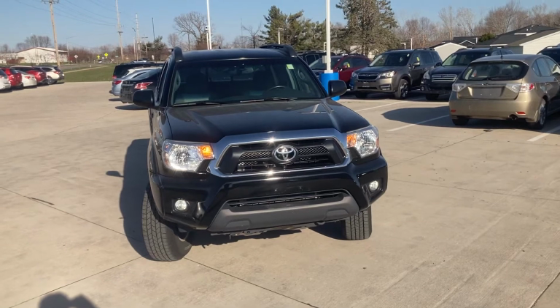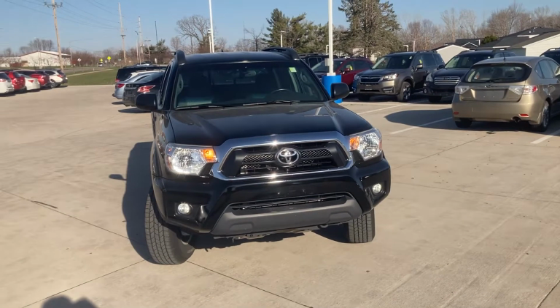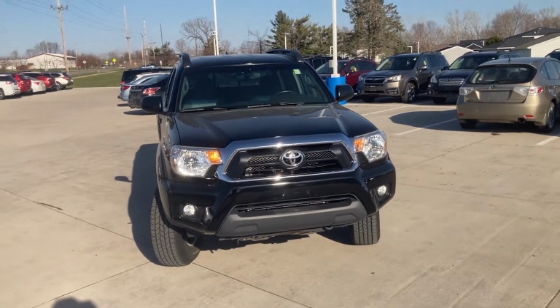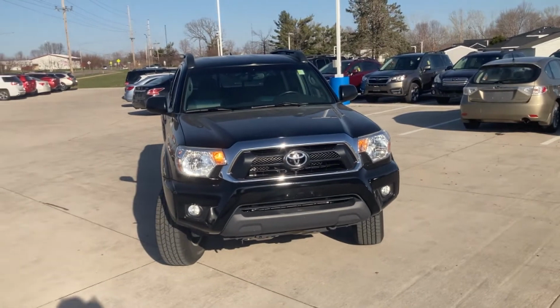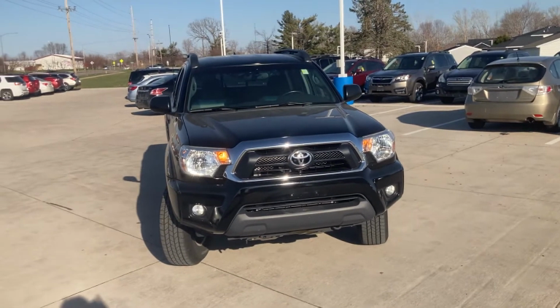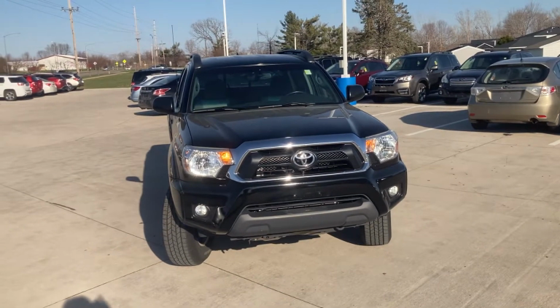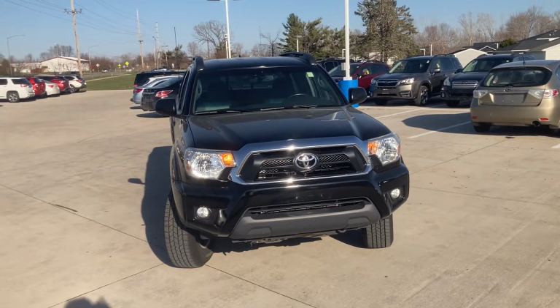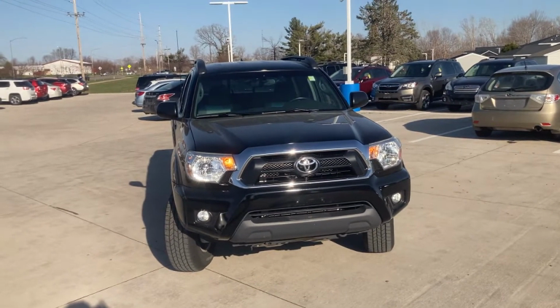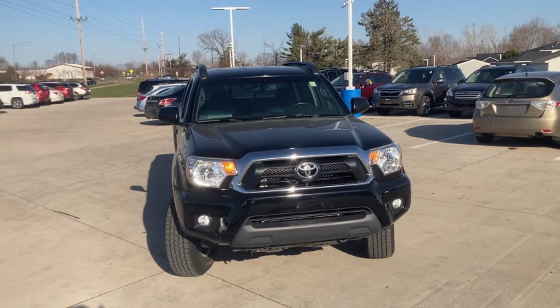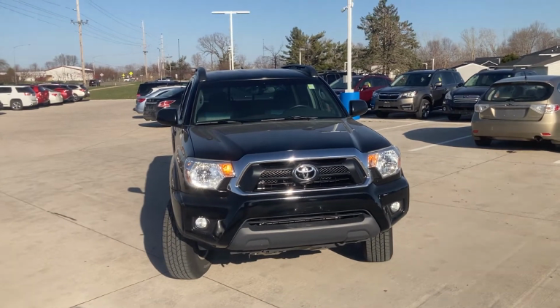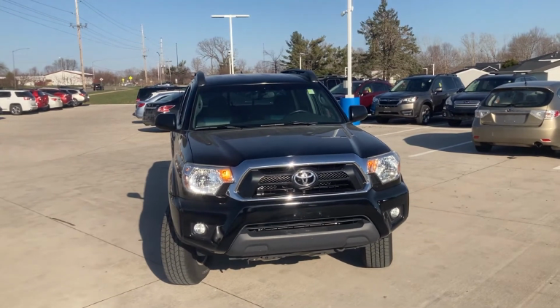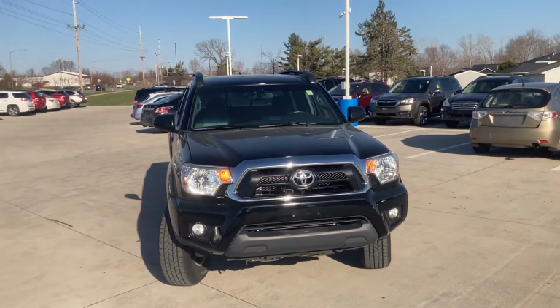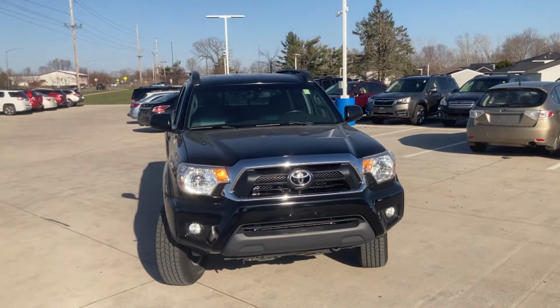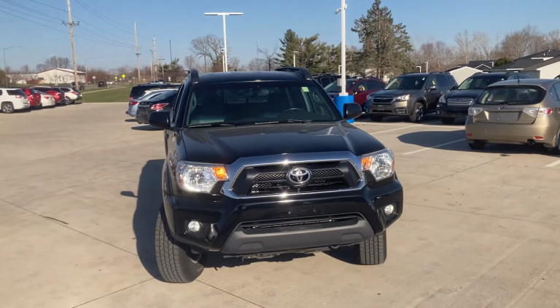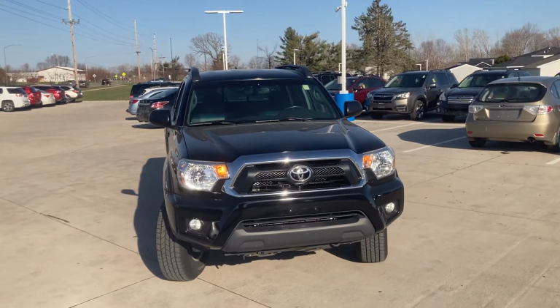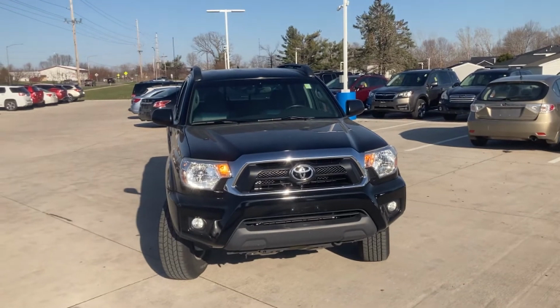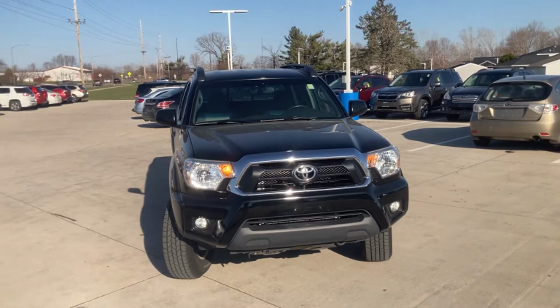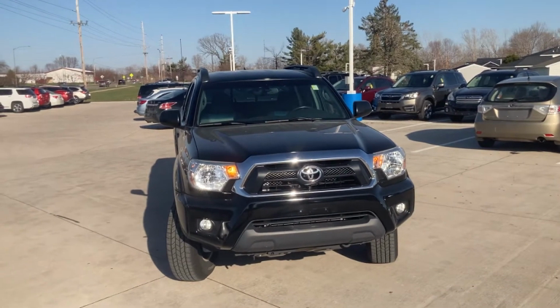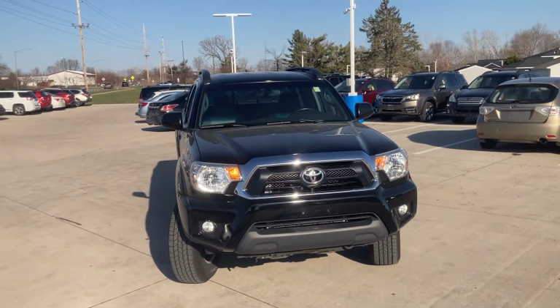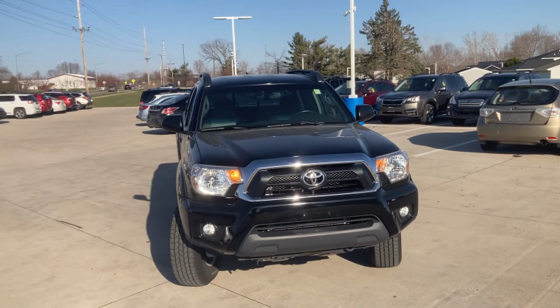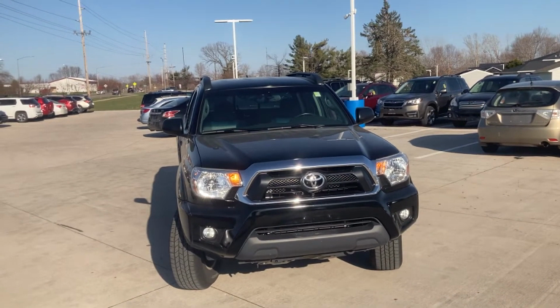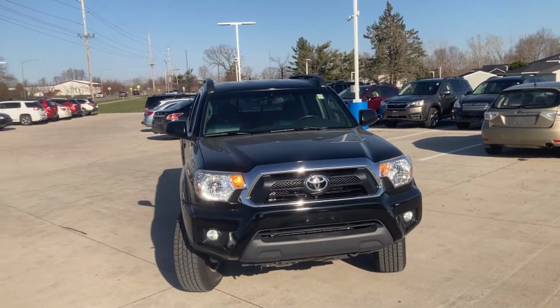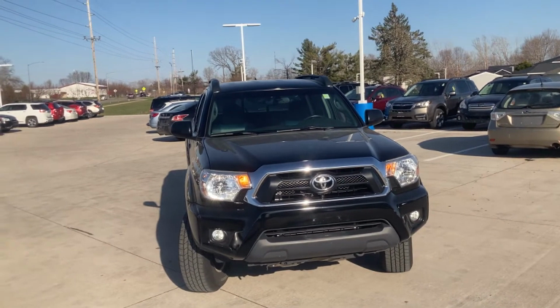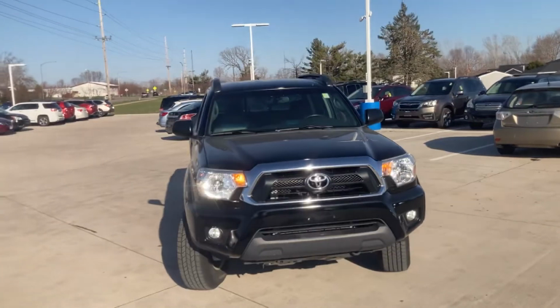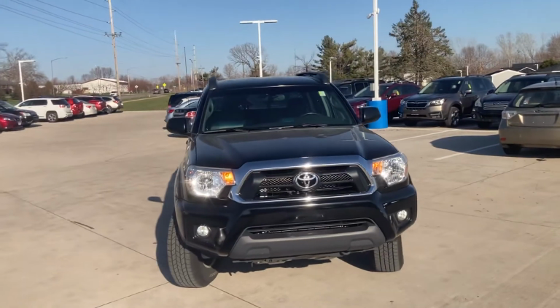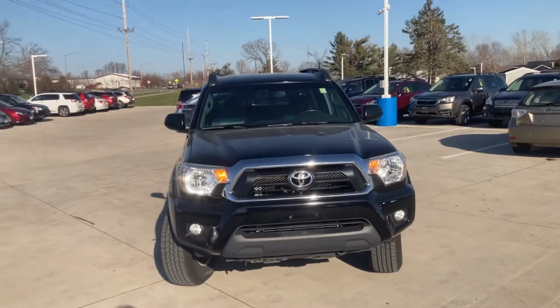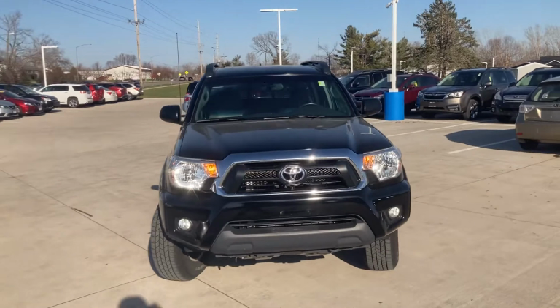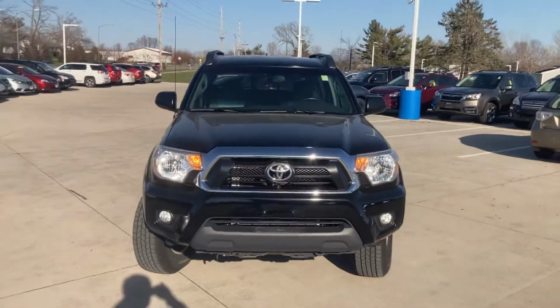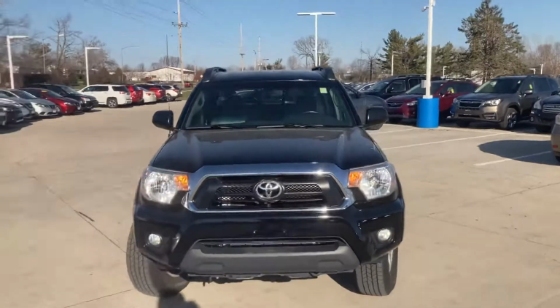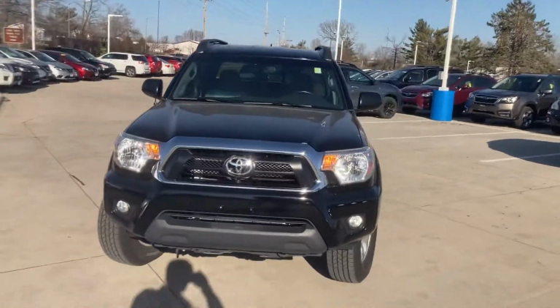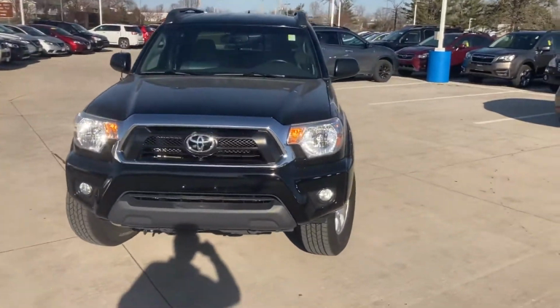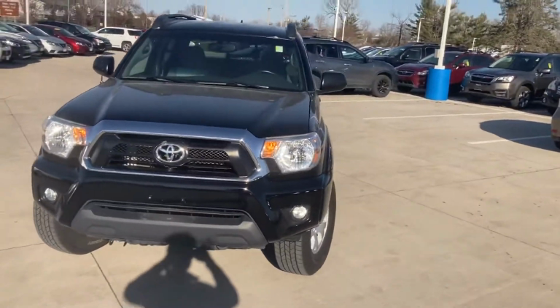Good afternoon, this is Matt Russell over here at Daybright Nissan Subaru. Just wanted to take a few minutes and give you a video of the inside and outside of this 2015 Toyota Tacoma that we just recently took in.